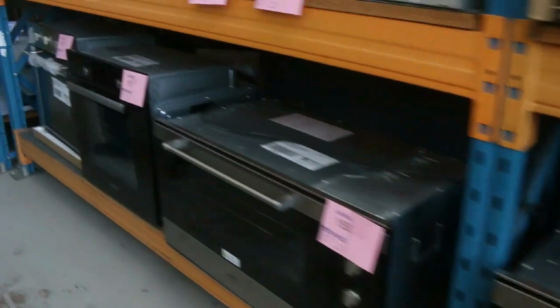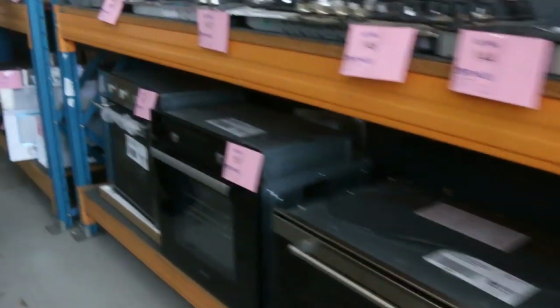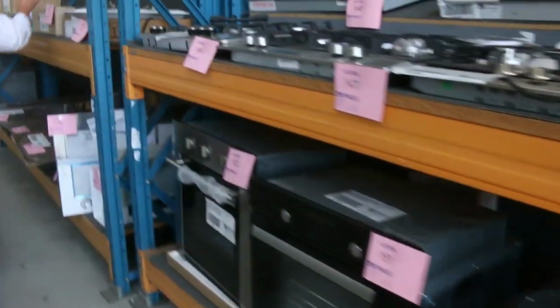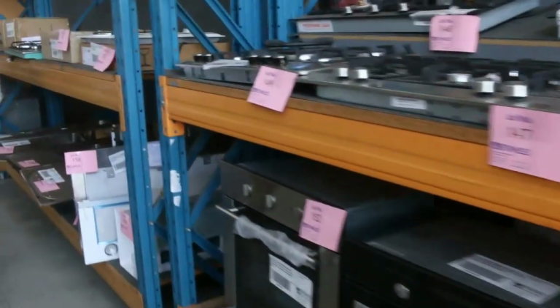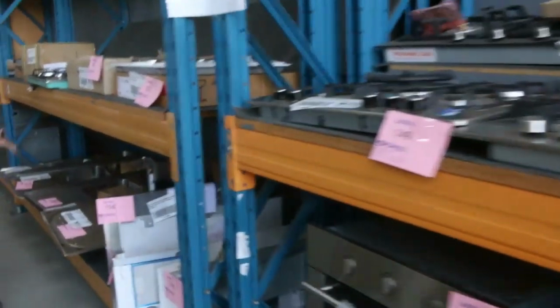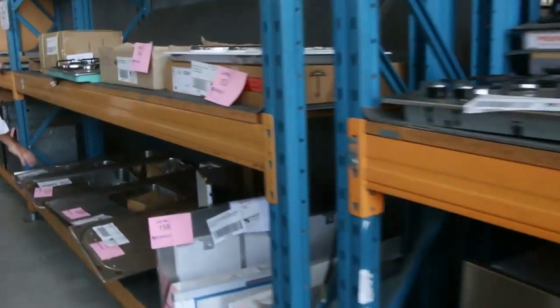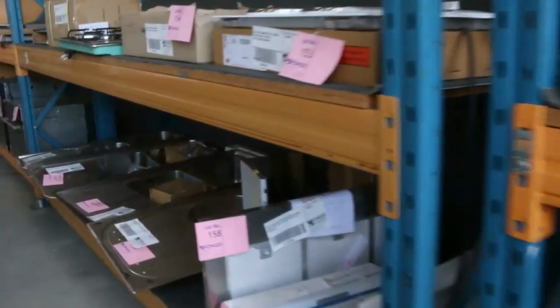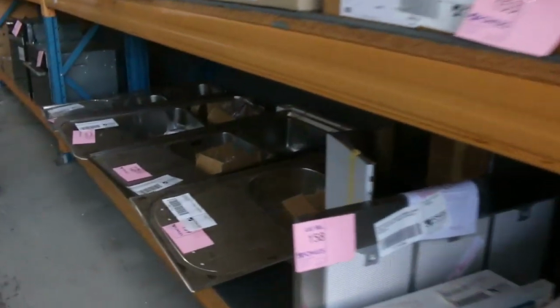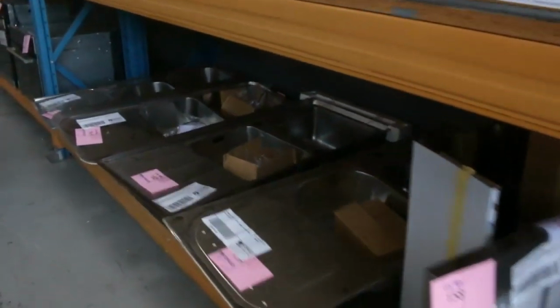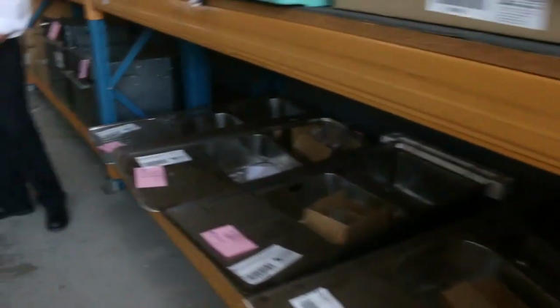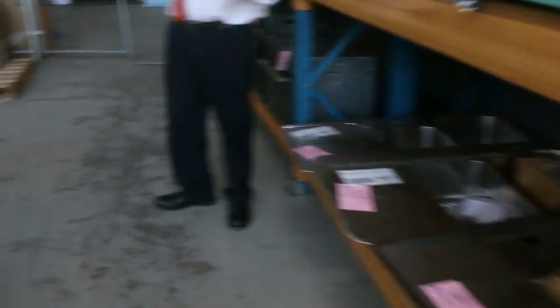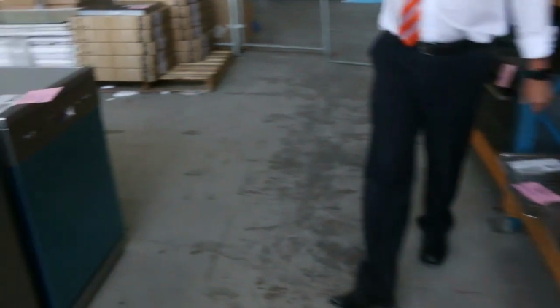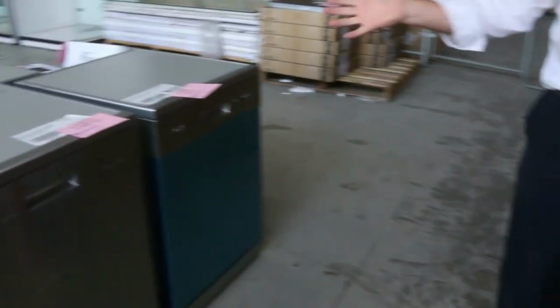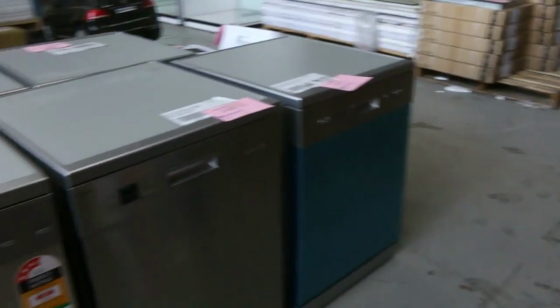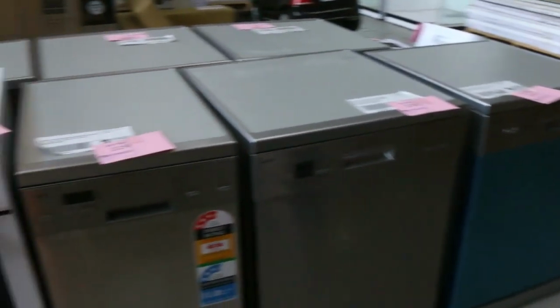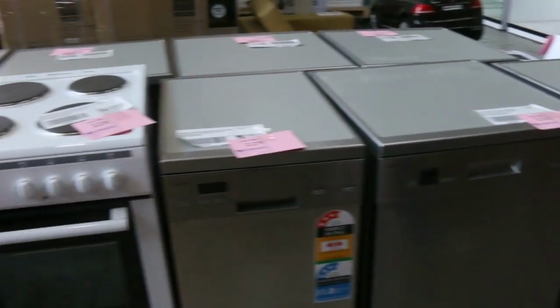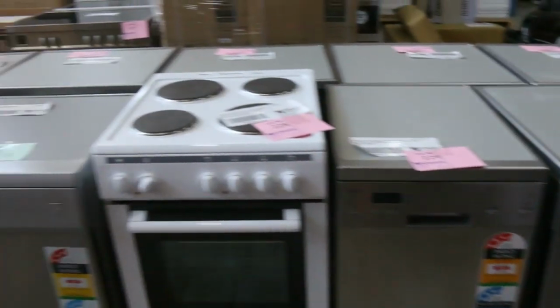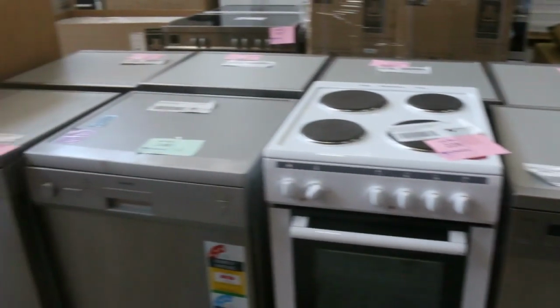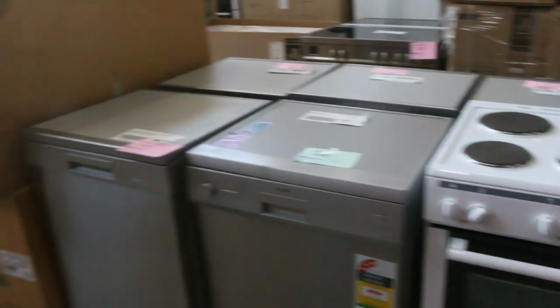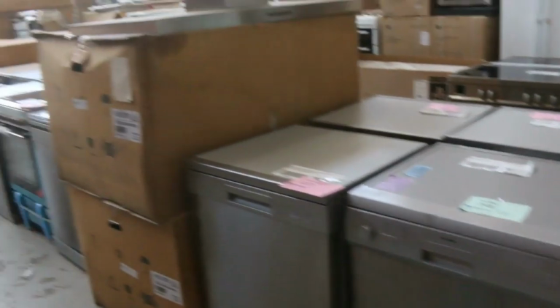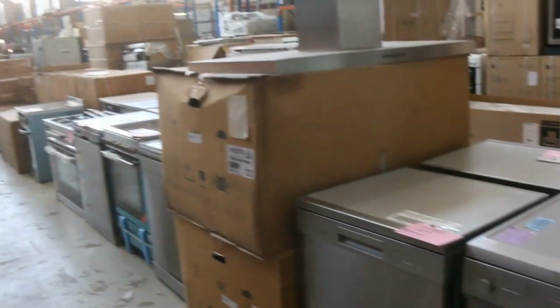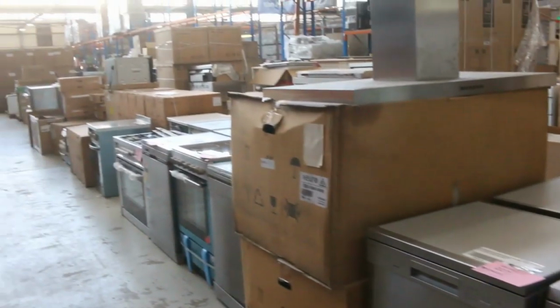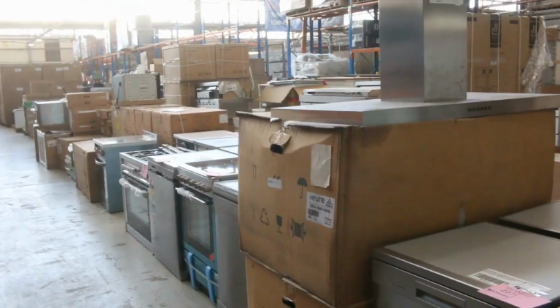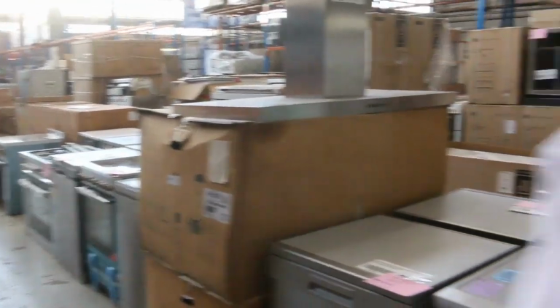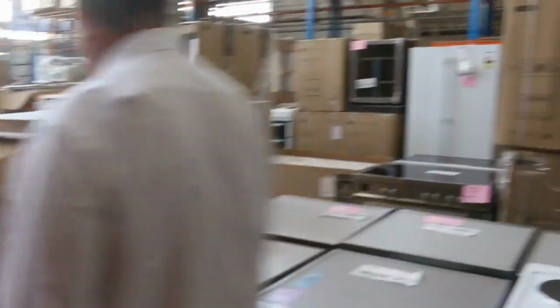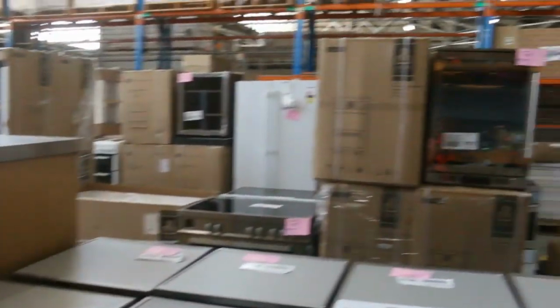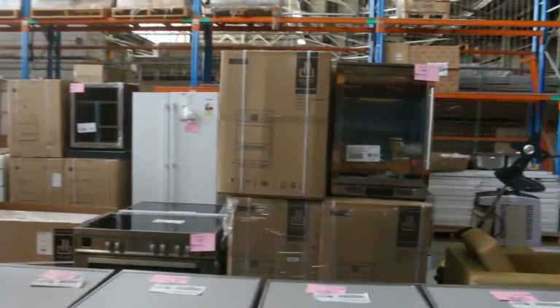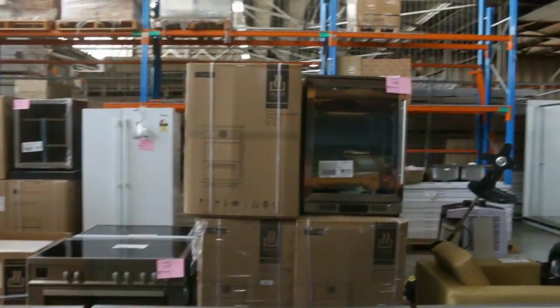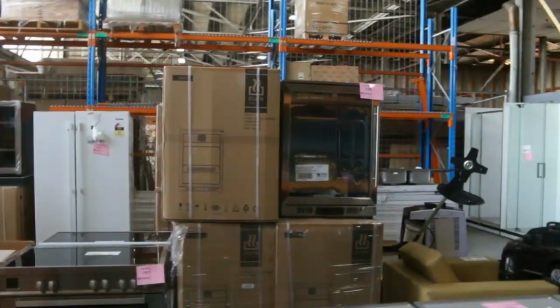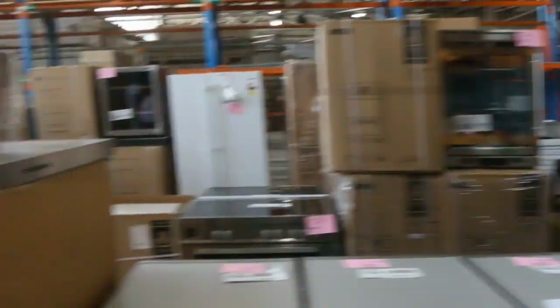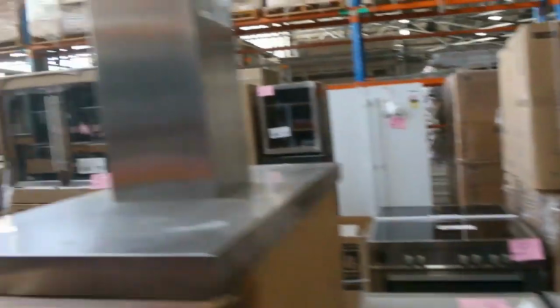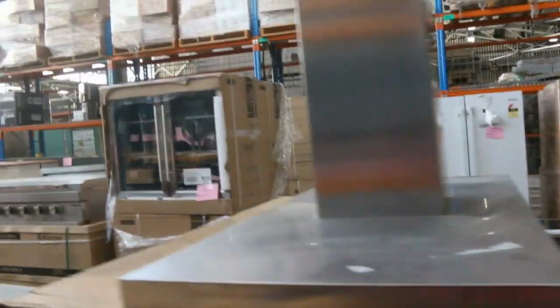Getting through here, lots of cooktops again, more sinks and ovens — plenty of that type of thing. More appliances. We've got plenty of different sized dishwashers, and plenty of ovens to get through. We've got freestanding ovens as well as the inbuilt ovens.